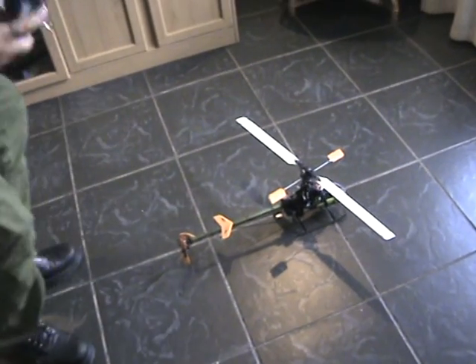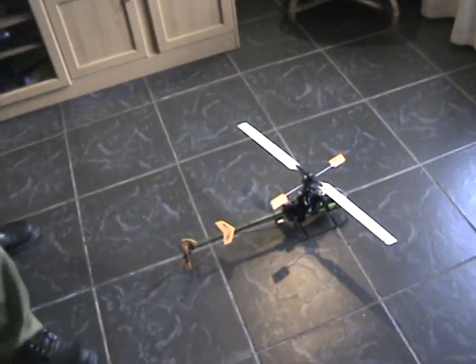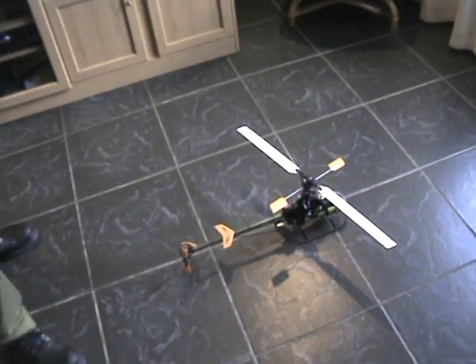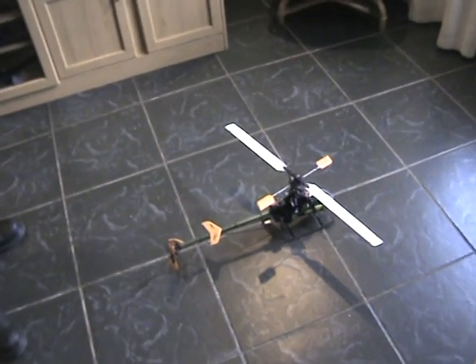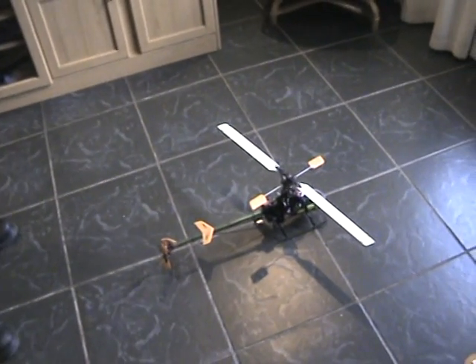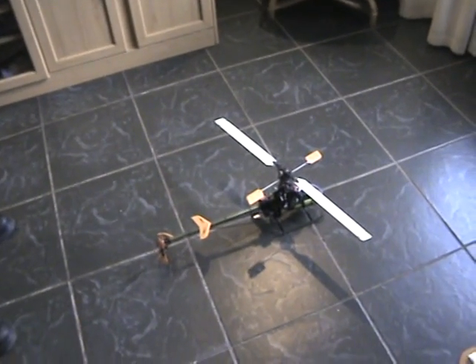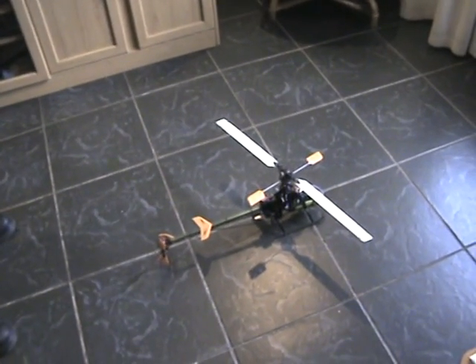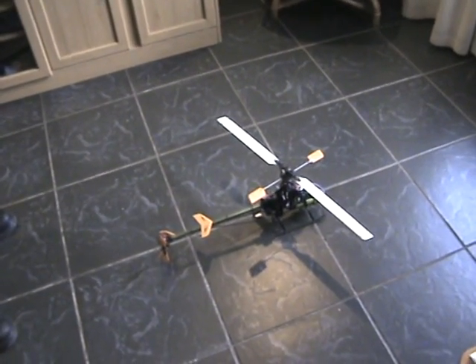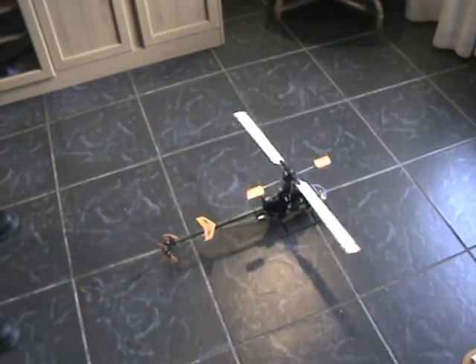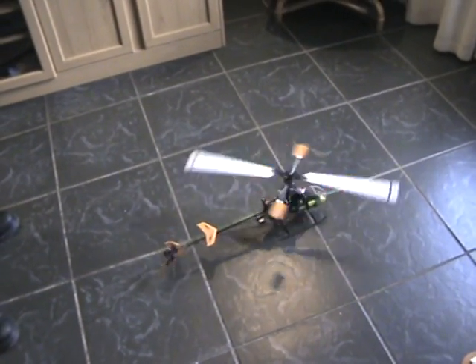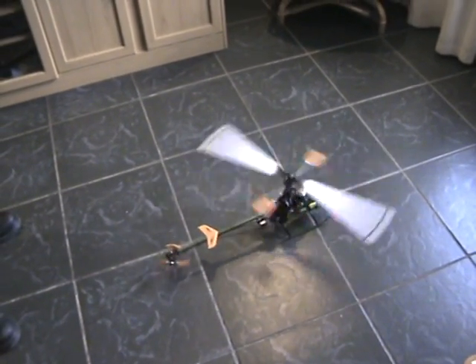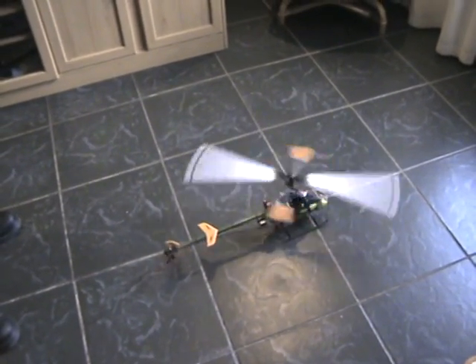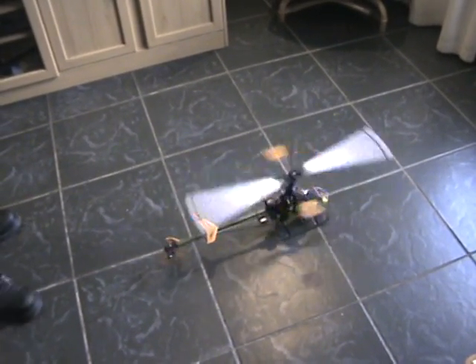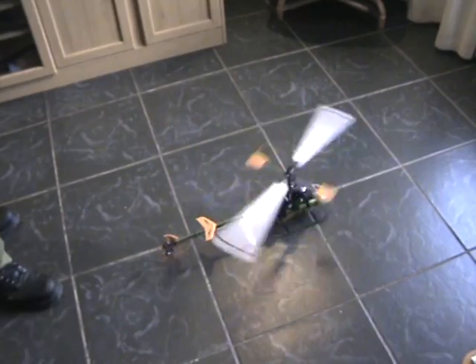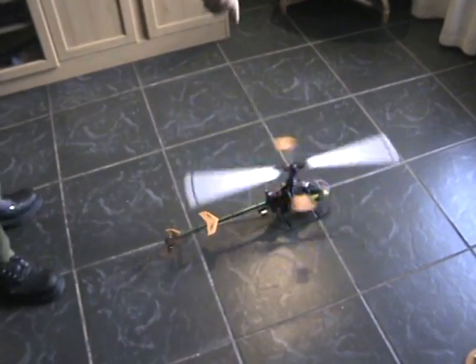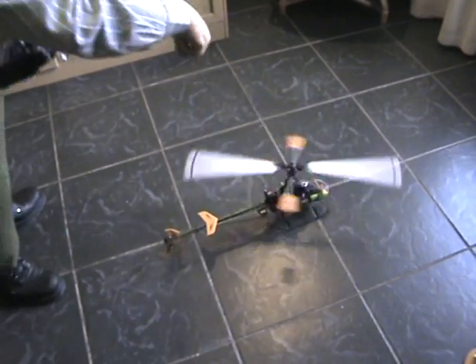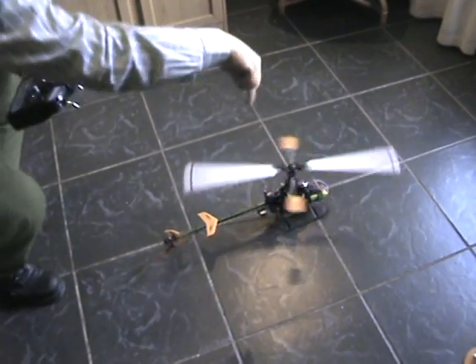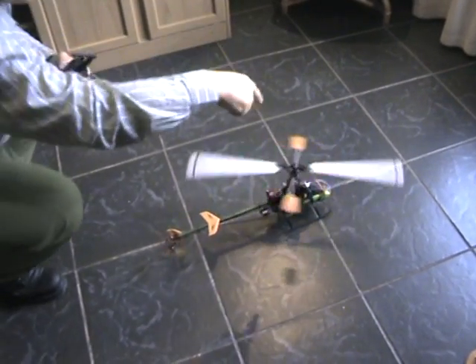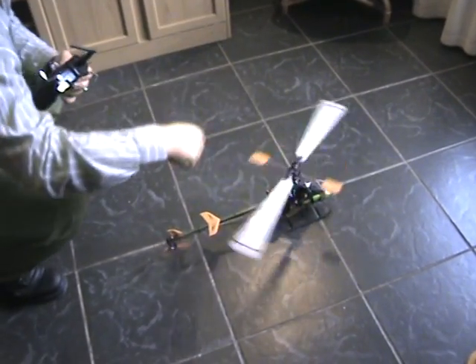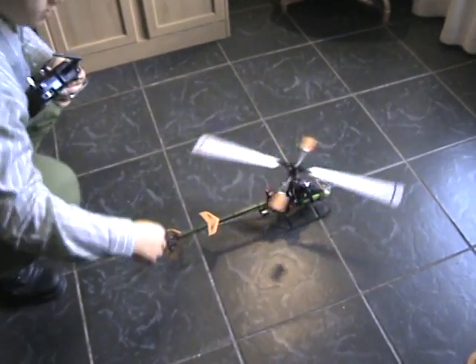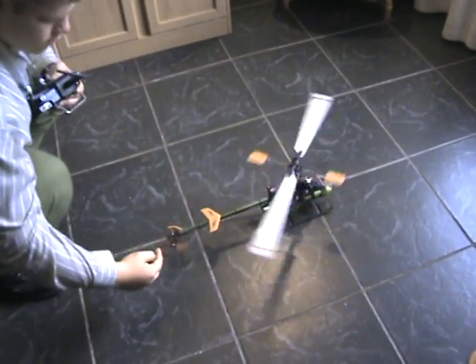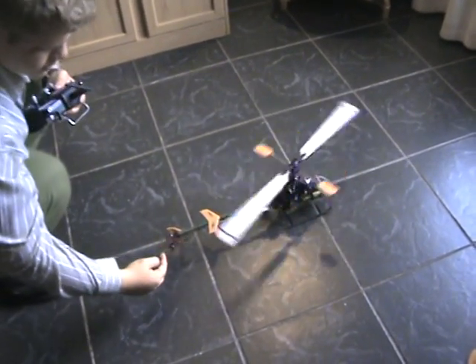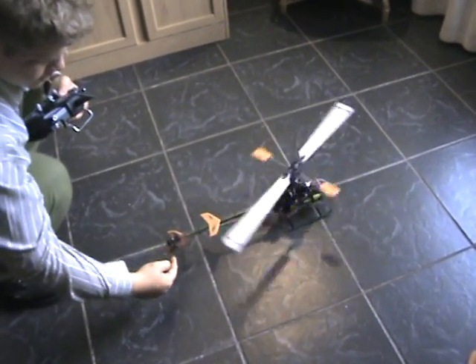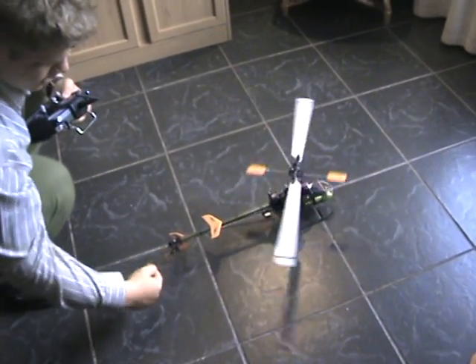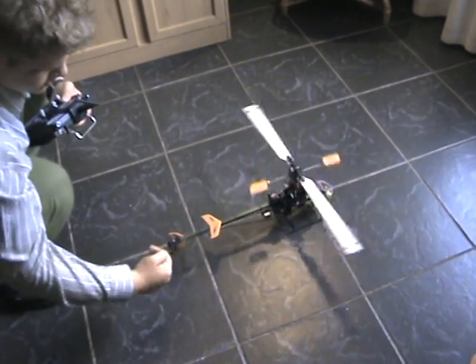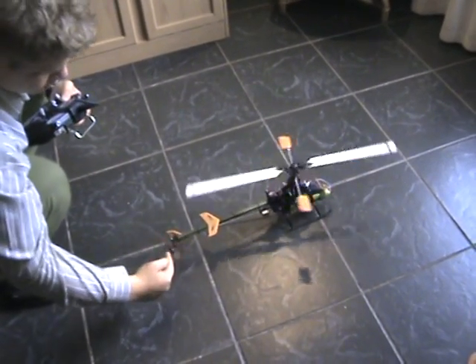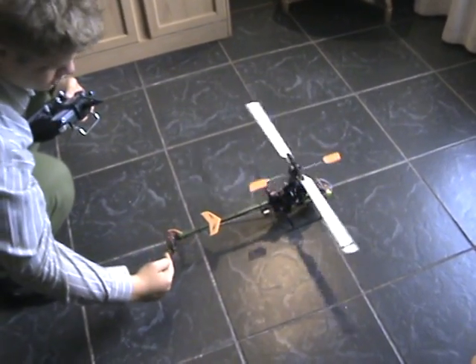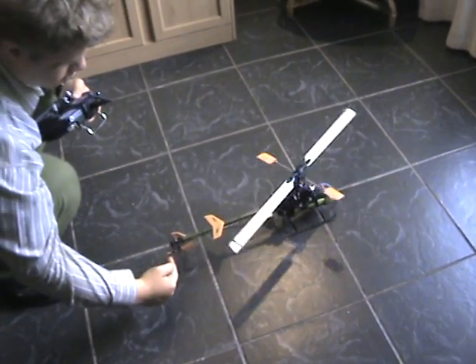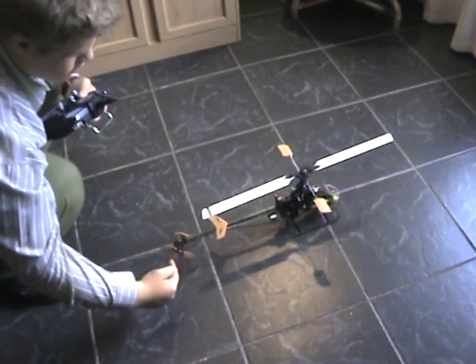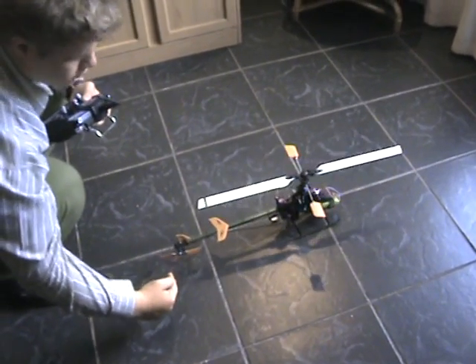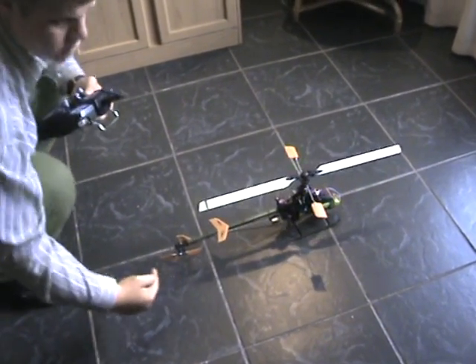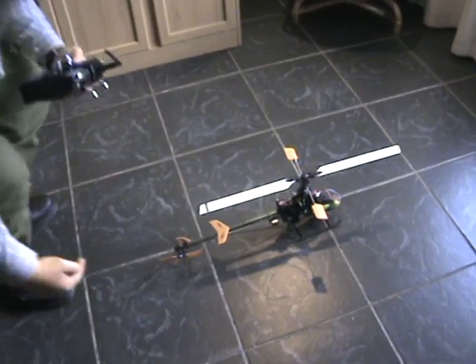I'm just going to start it up again. You'll see the main blade is spinning clockwise, which is right, and the tail rotor is anti-clockwise, which is right.